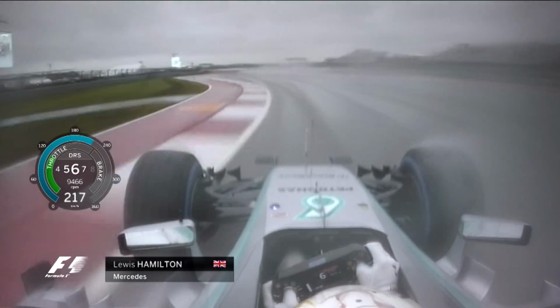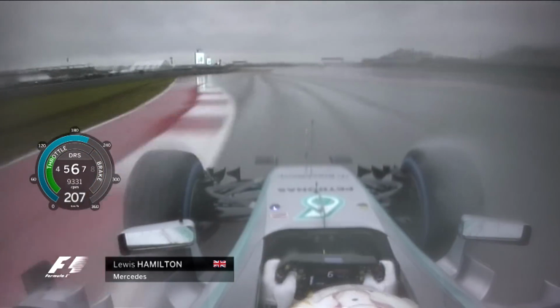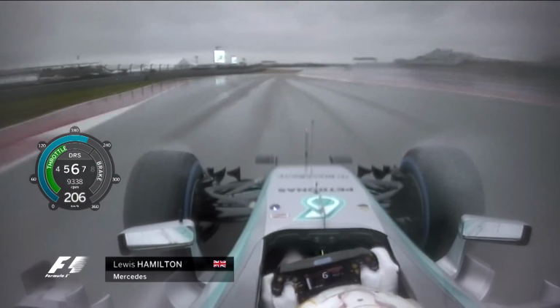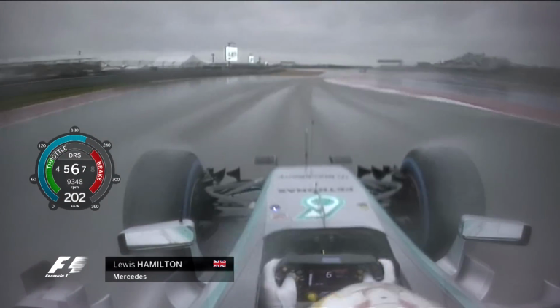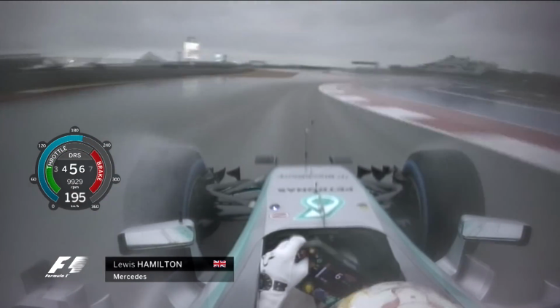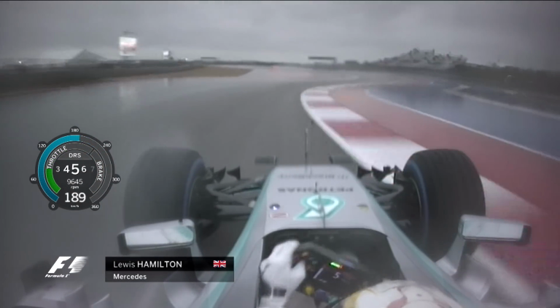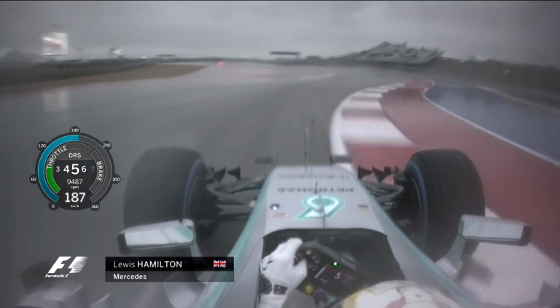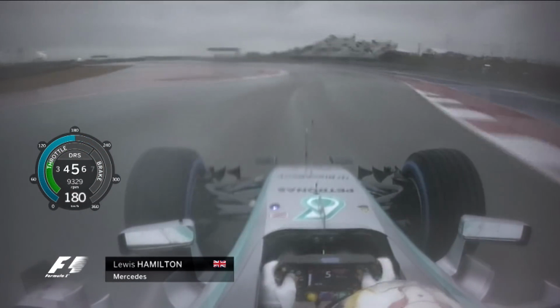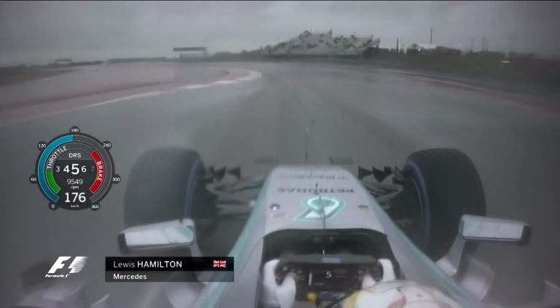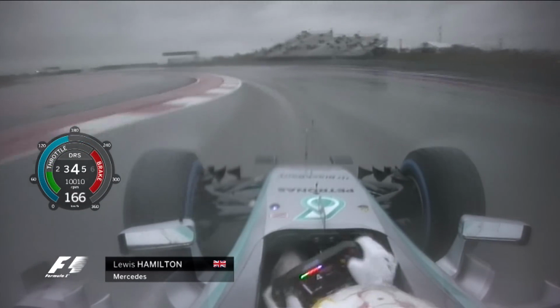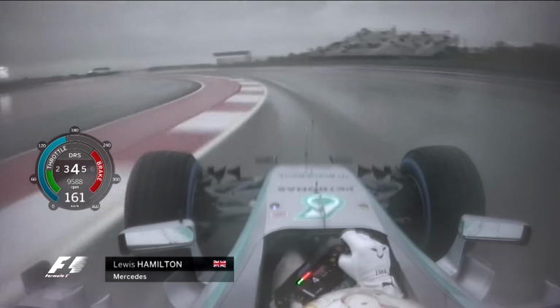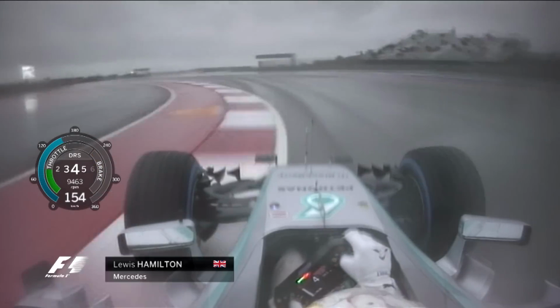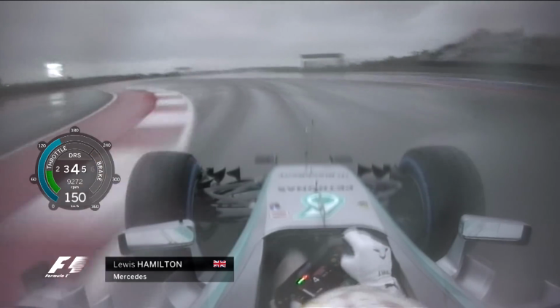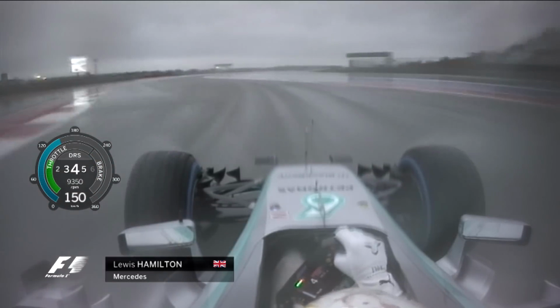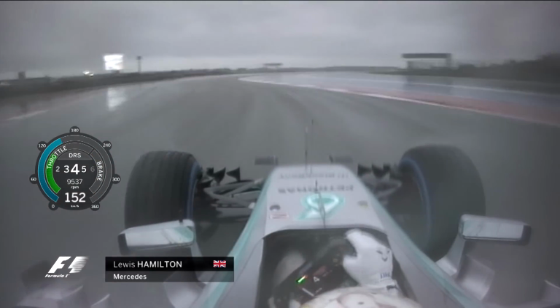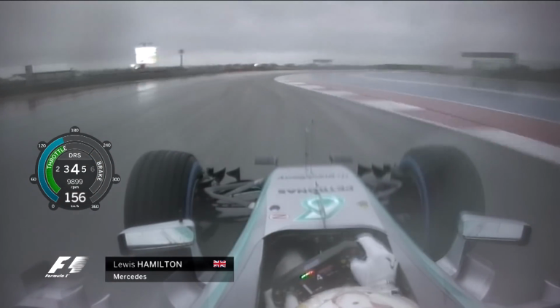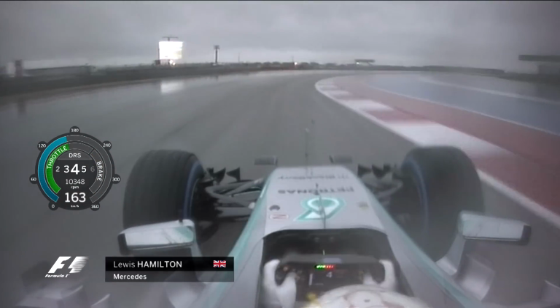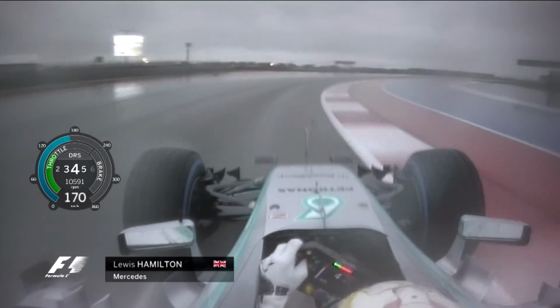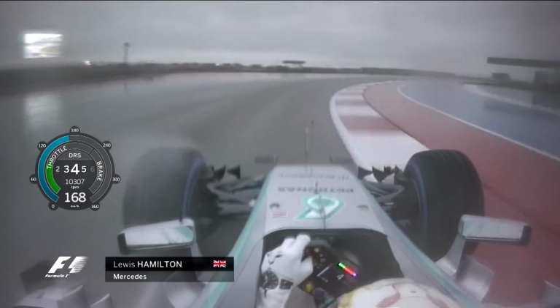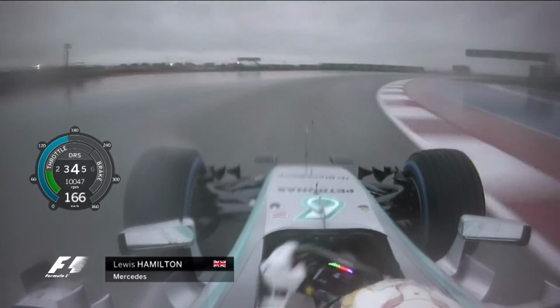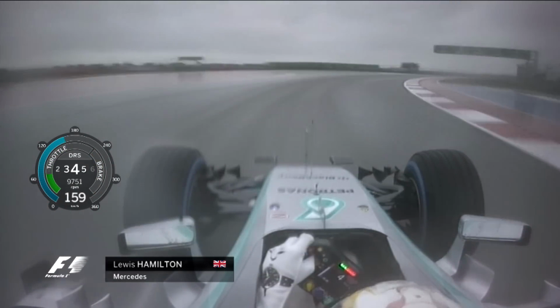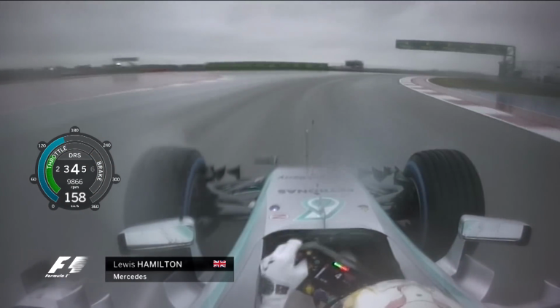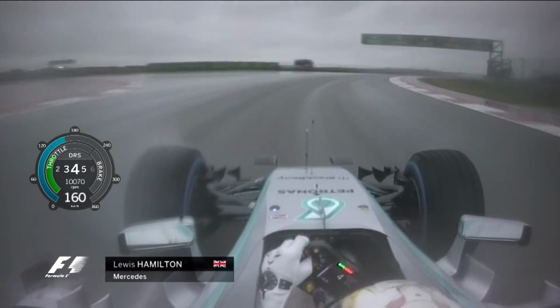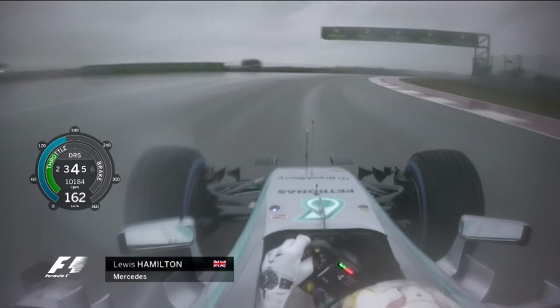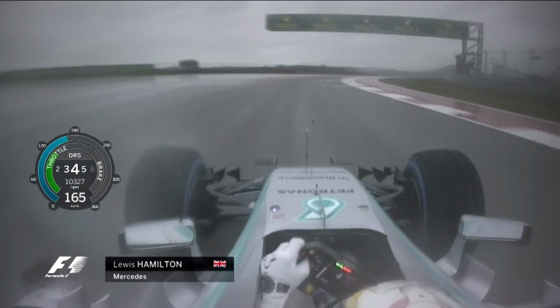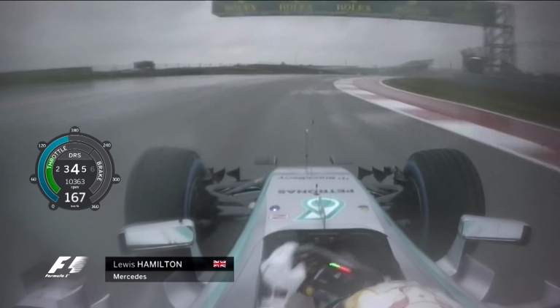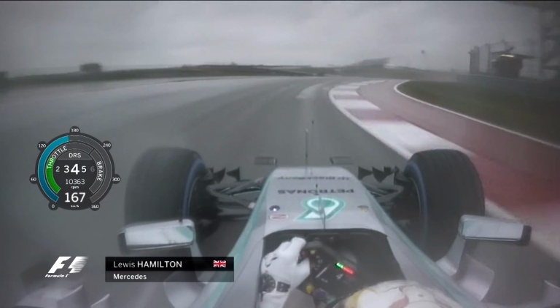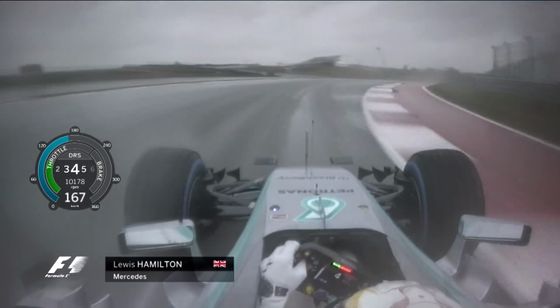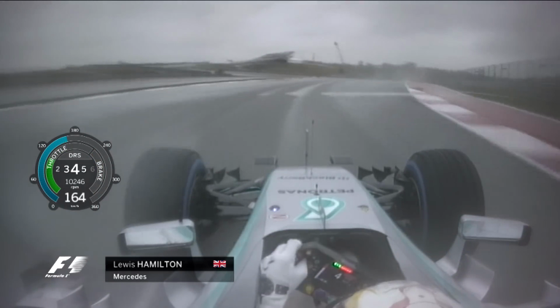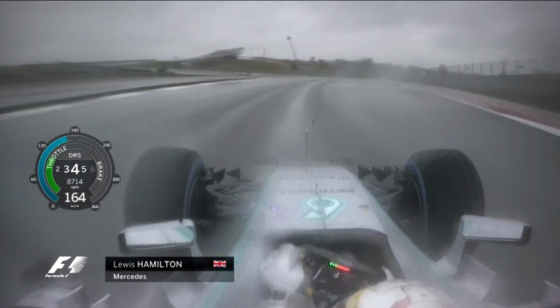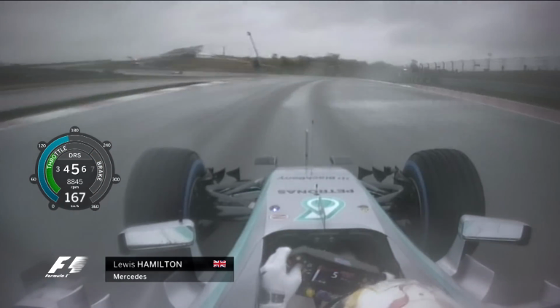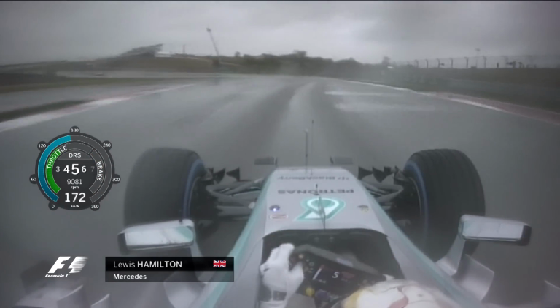Into this high-speed section of corners — 3, 4, 5 — it's all fantastically quick in the dry. In the wet, it's really a case of living on your wits.